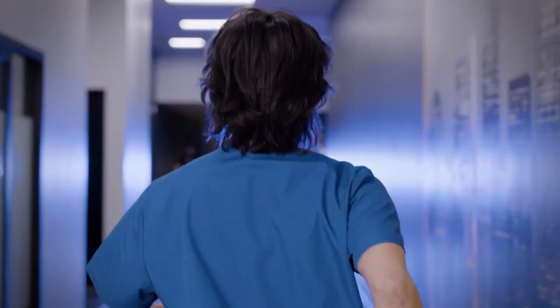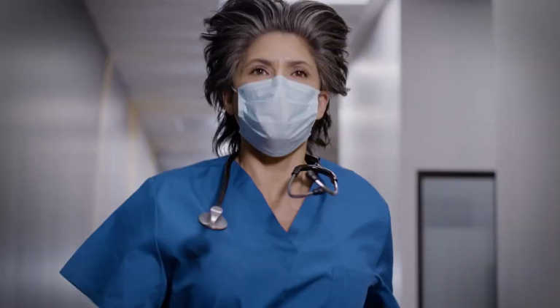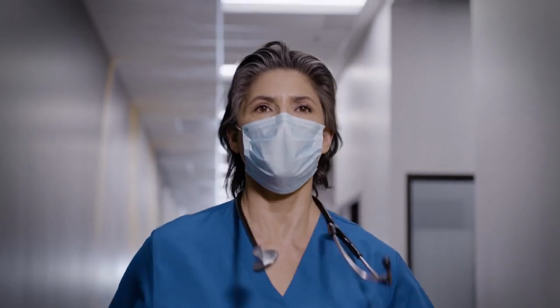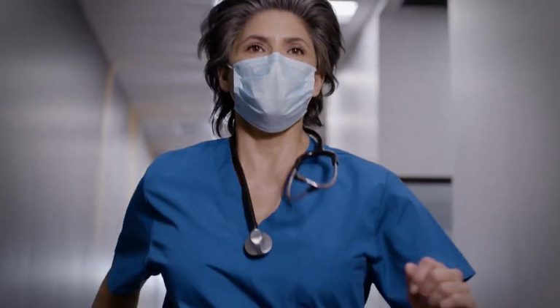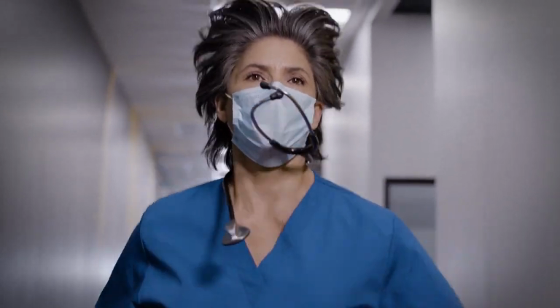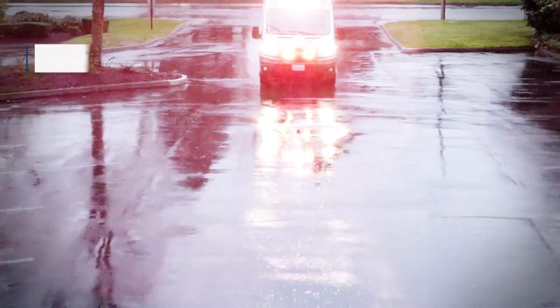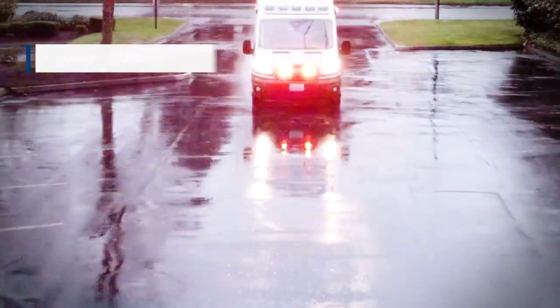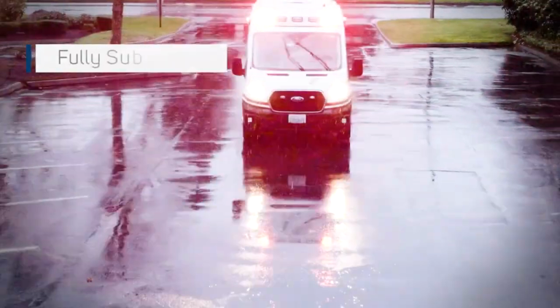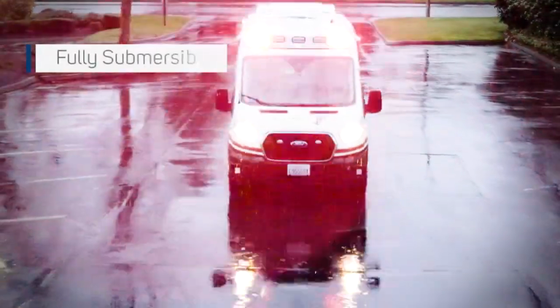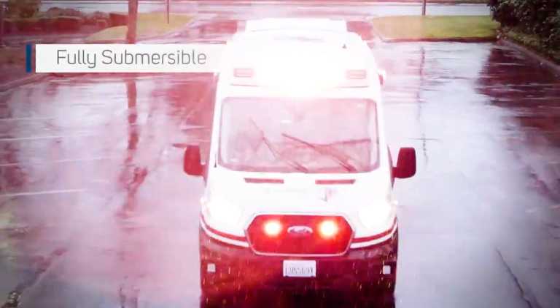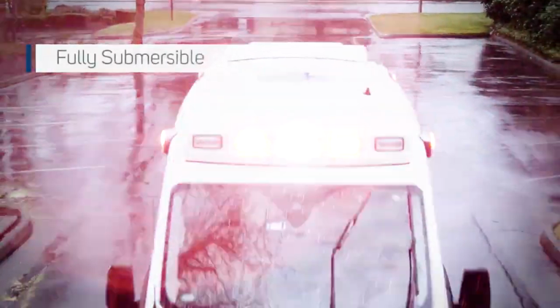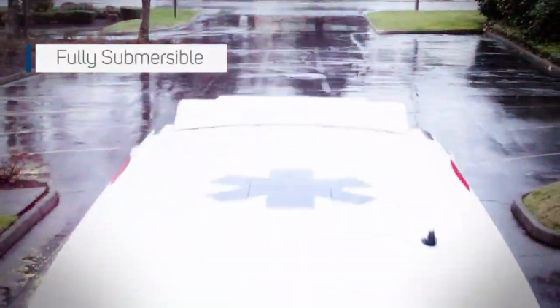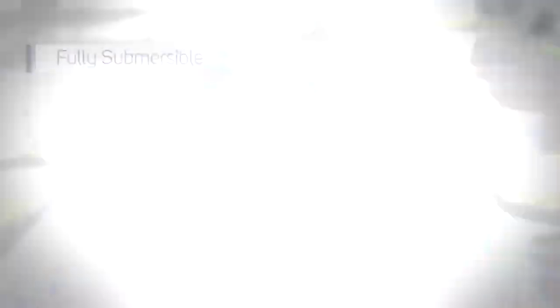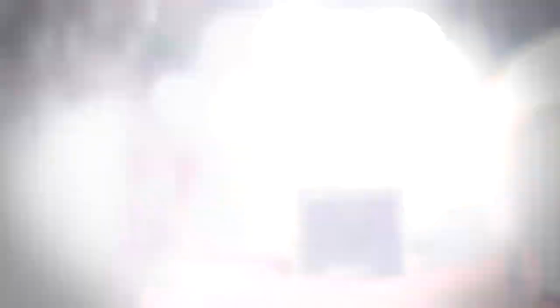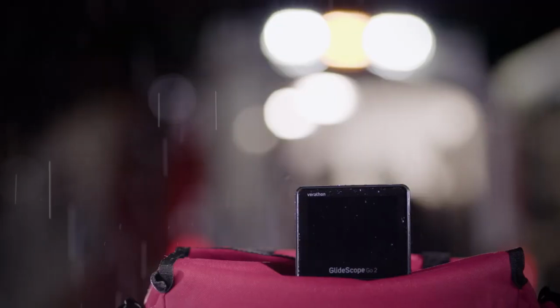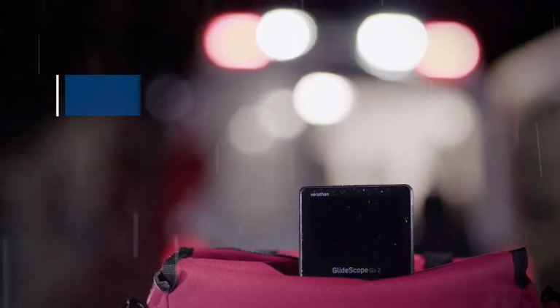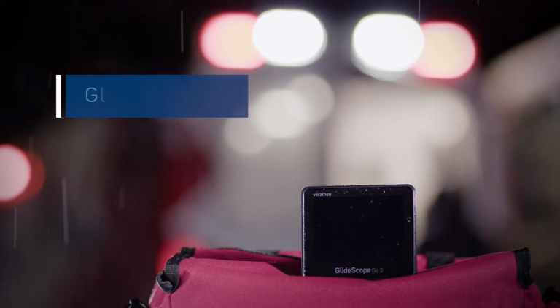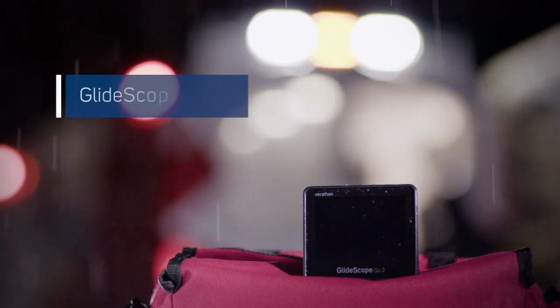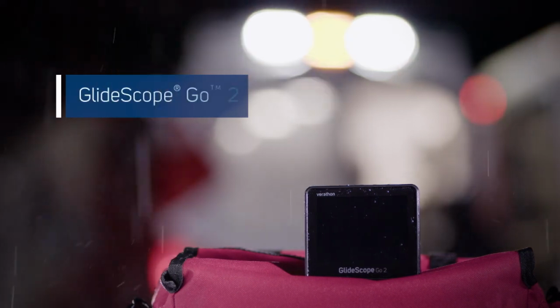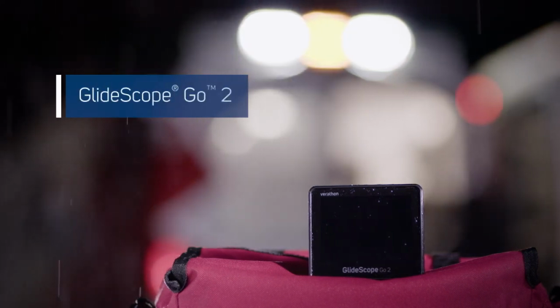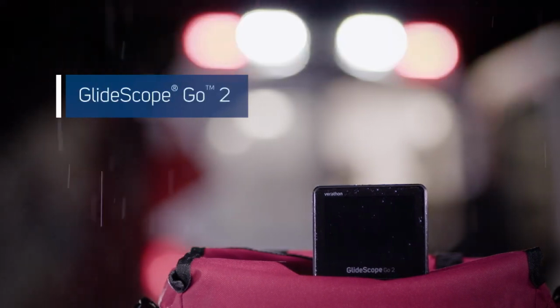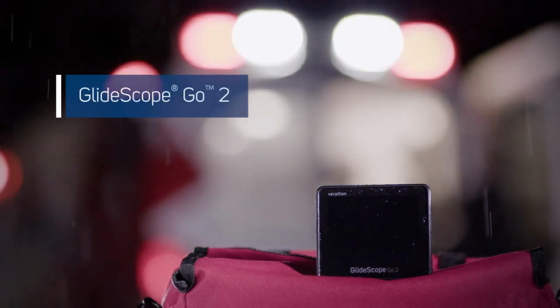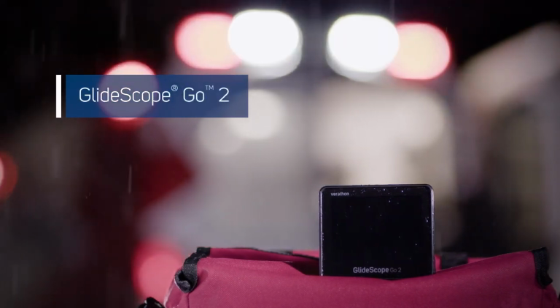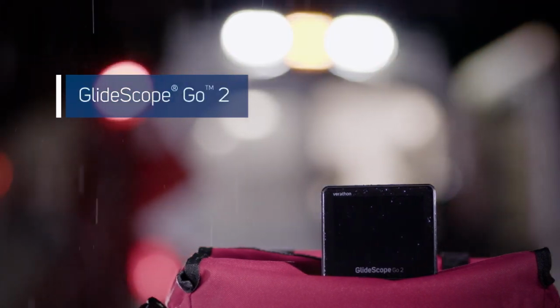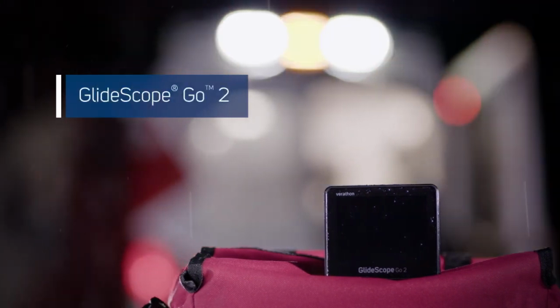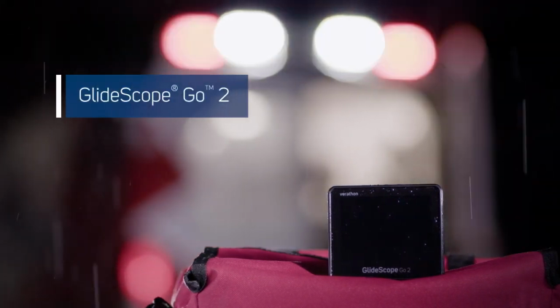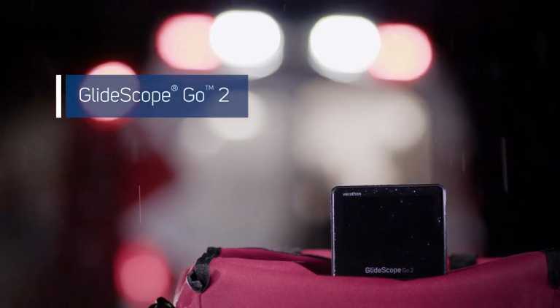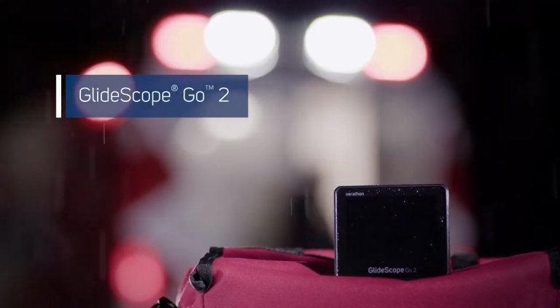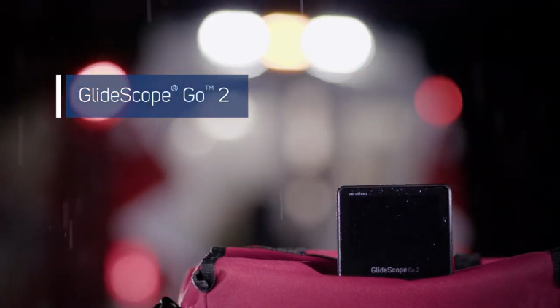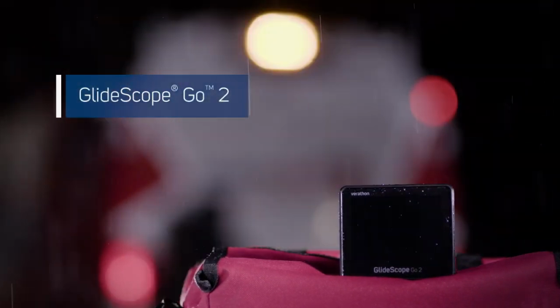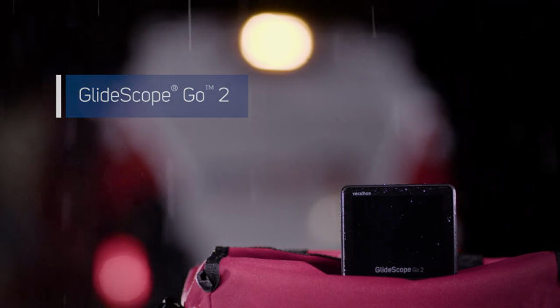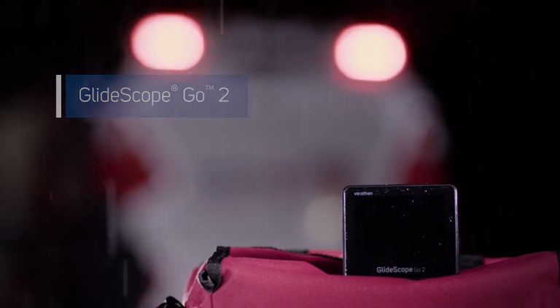Go 2 is durable, IP67 rated, and ready for use in your environment. Be ready with GlideScope Go 2. Get the confidence of GlideScope wherever and whenever you need it.